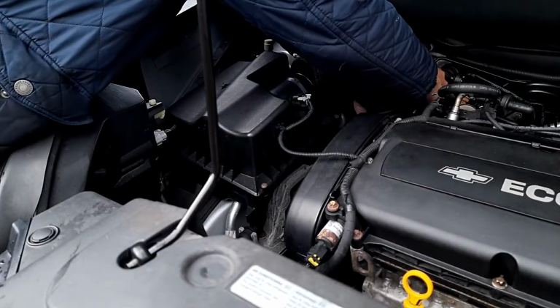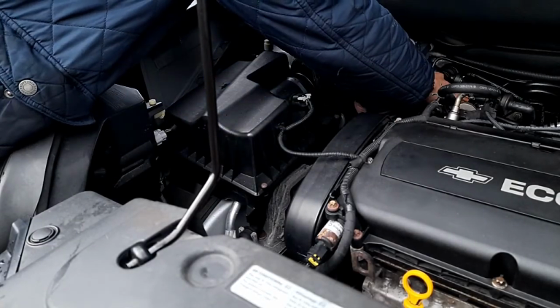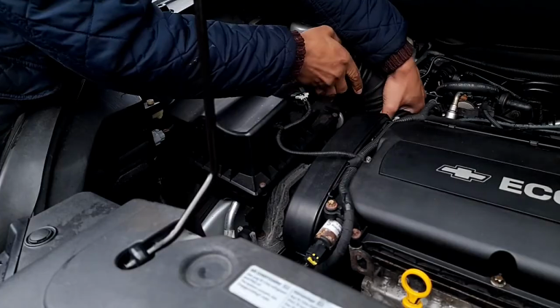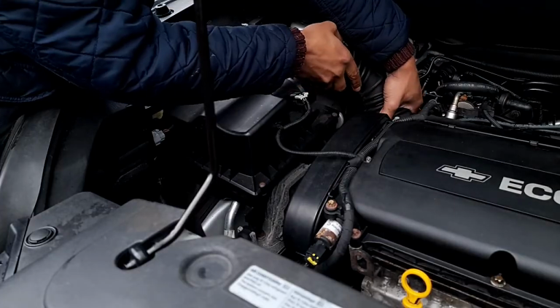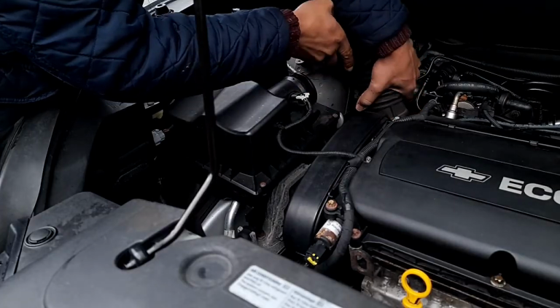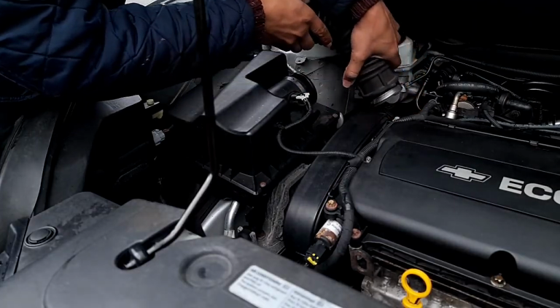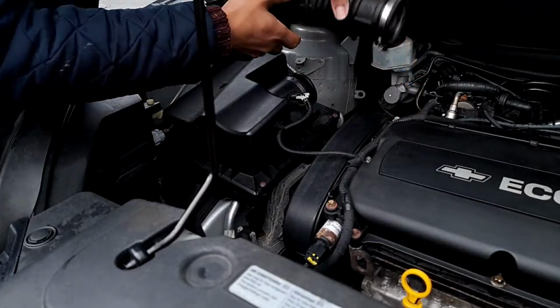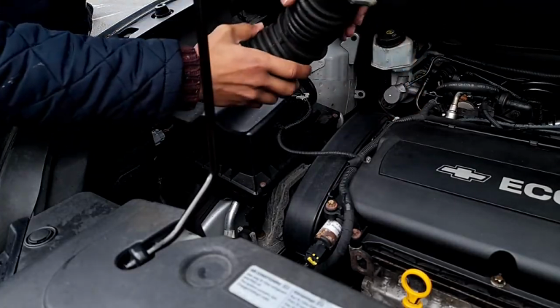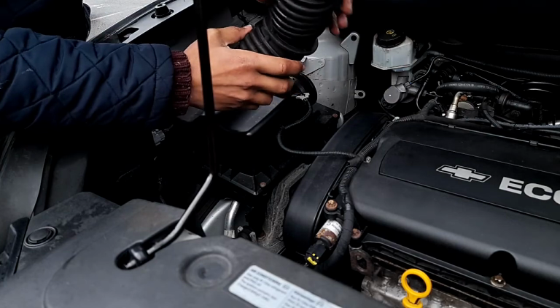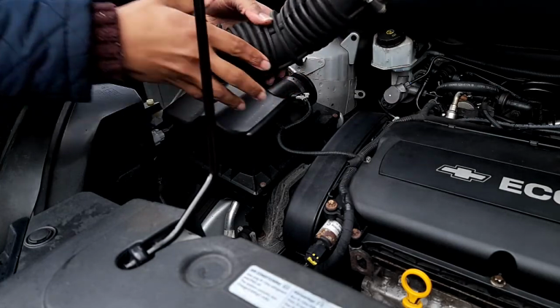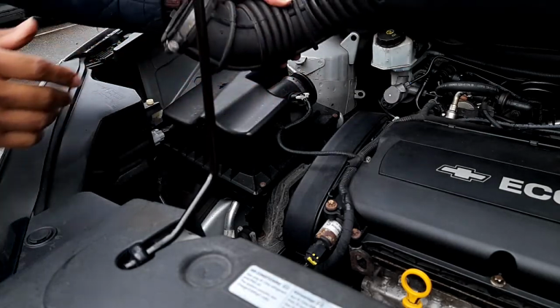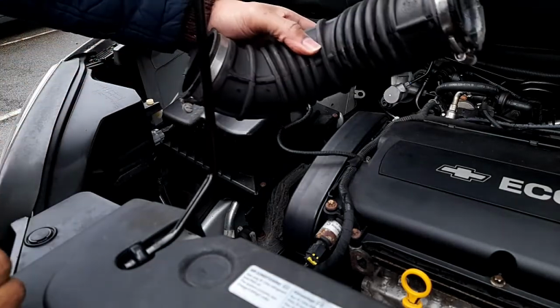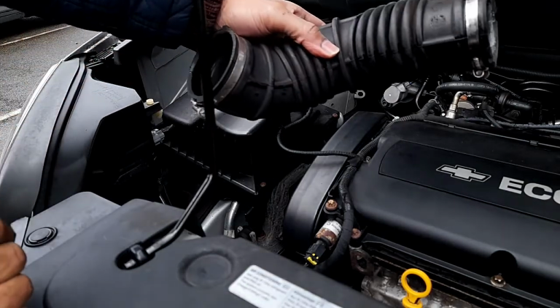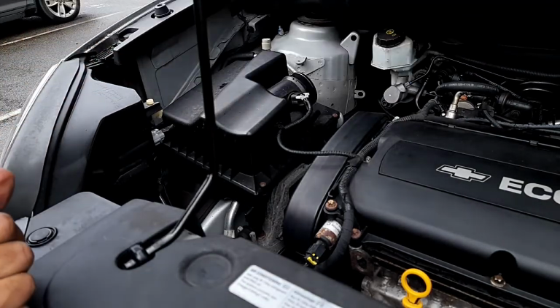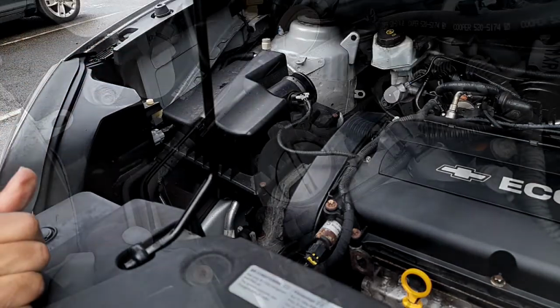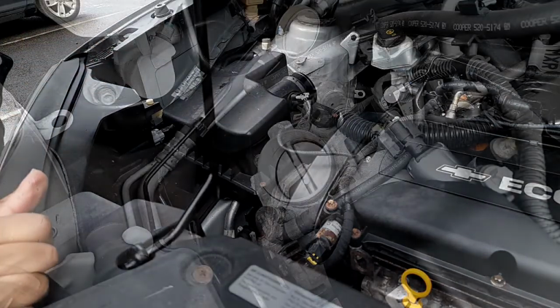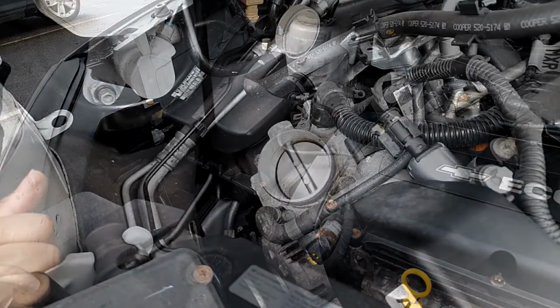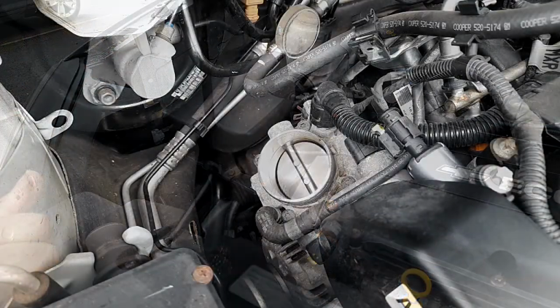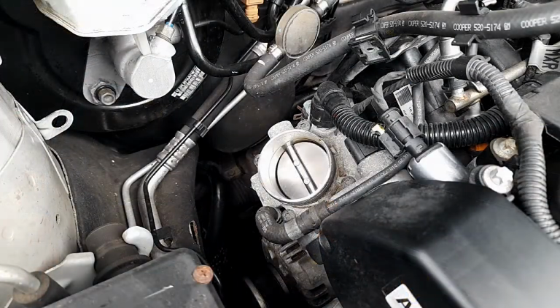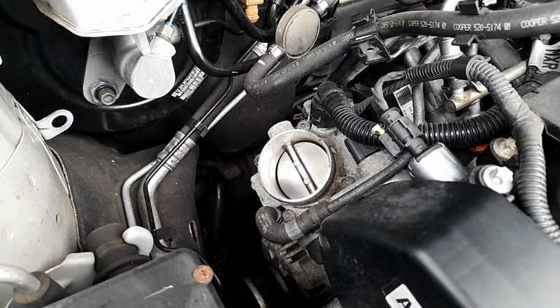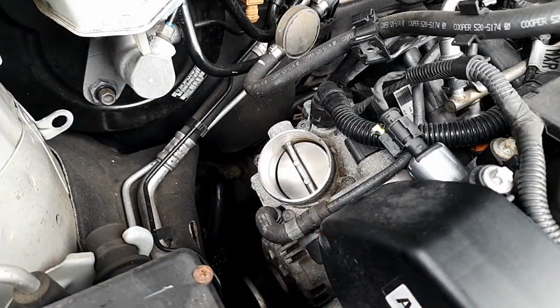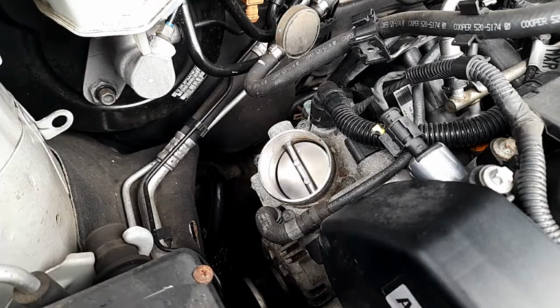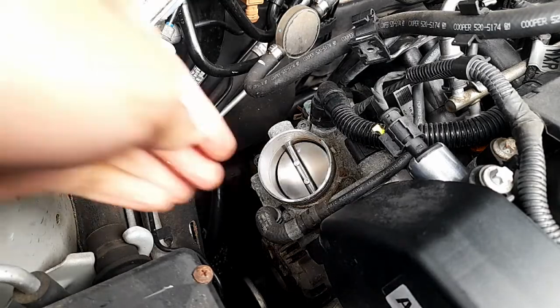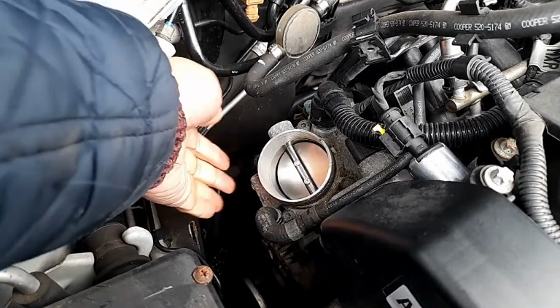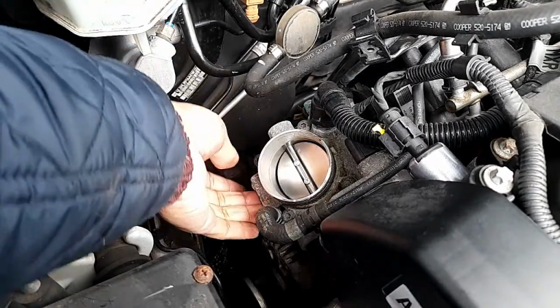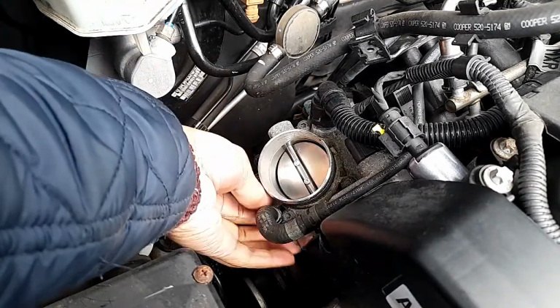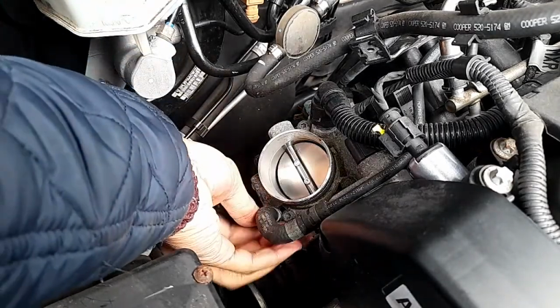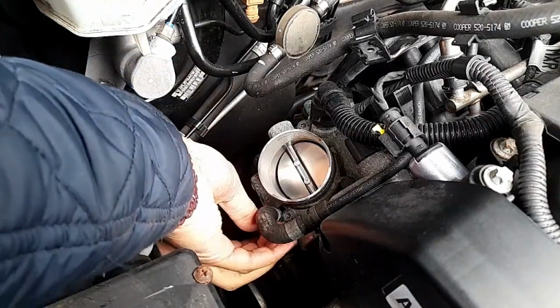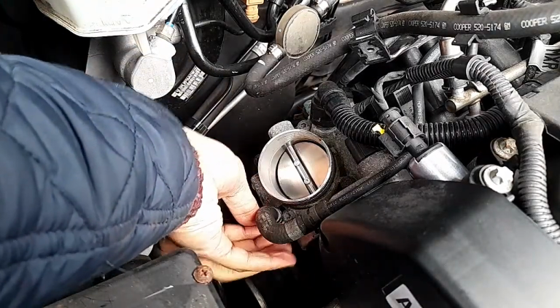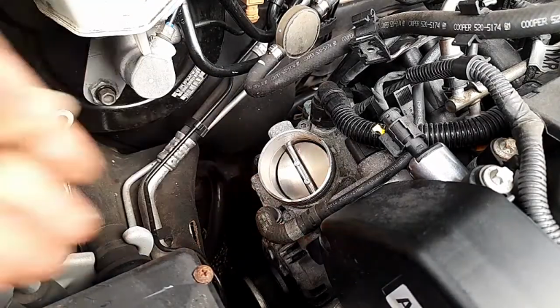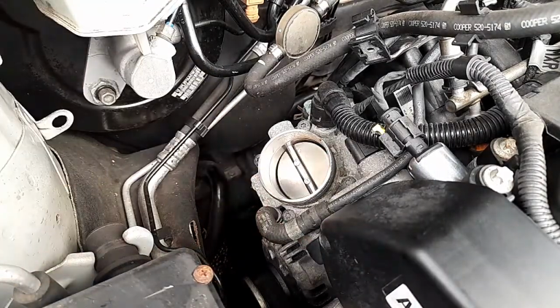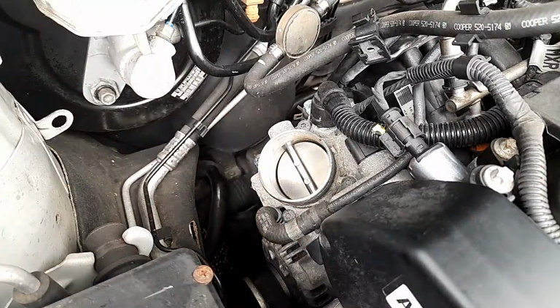We're going to take it up and put this away. You can see that we've got very good access here, and that's what we need to remove.